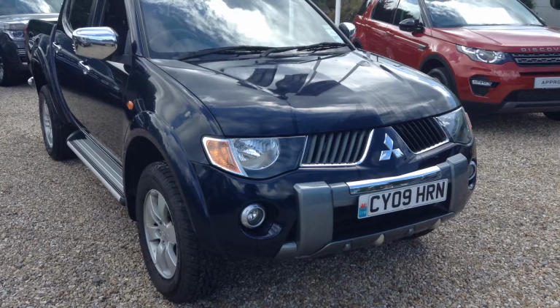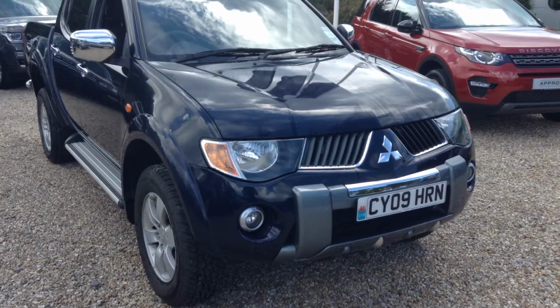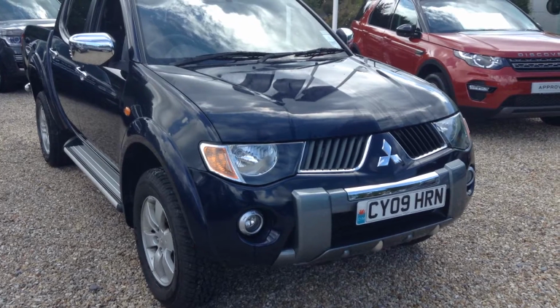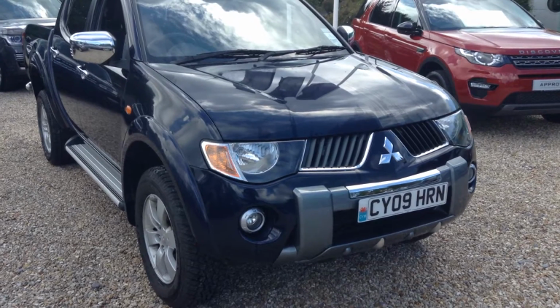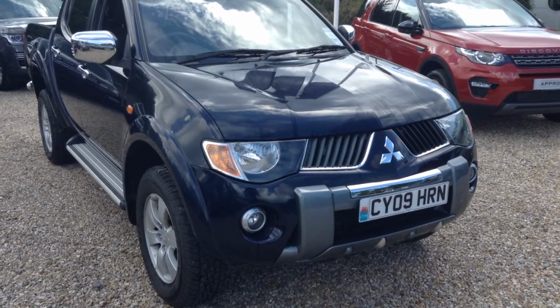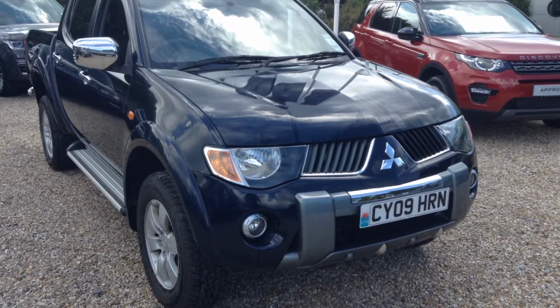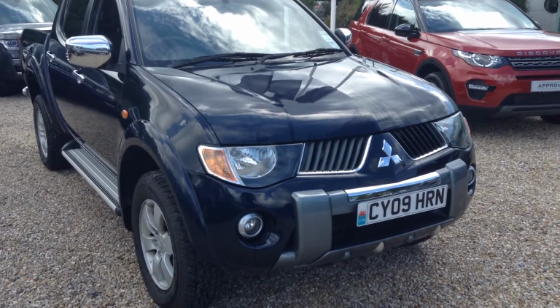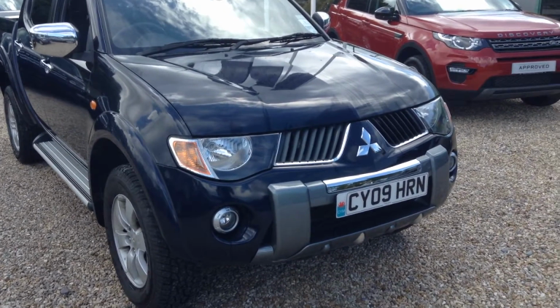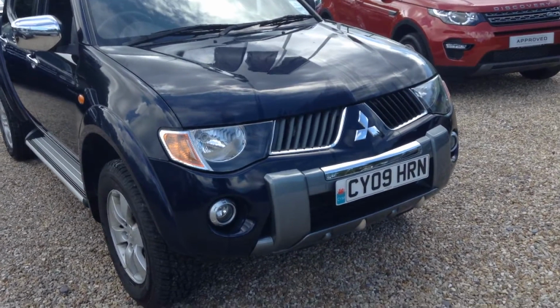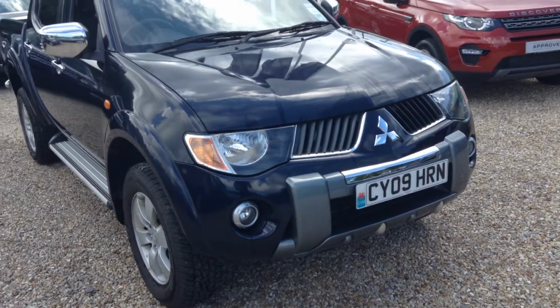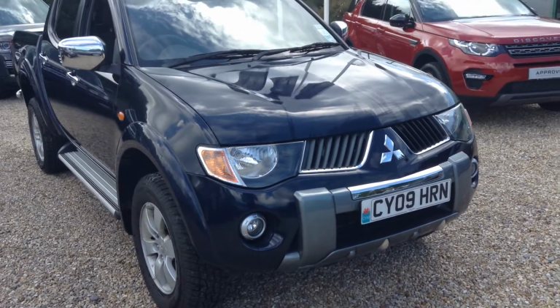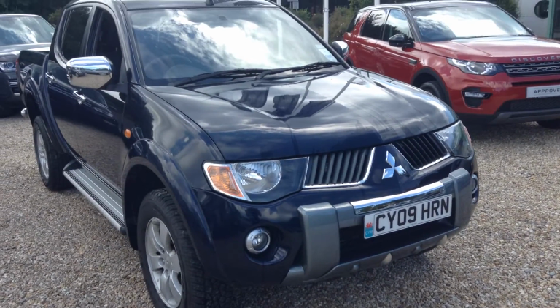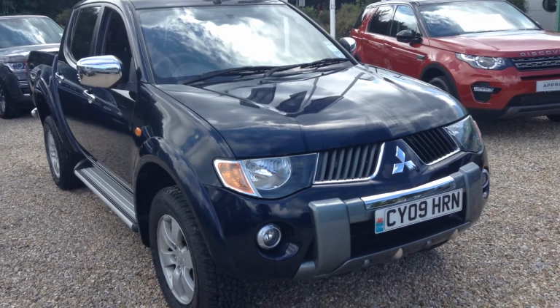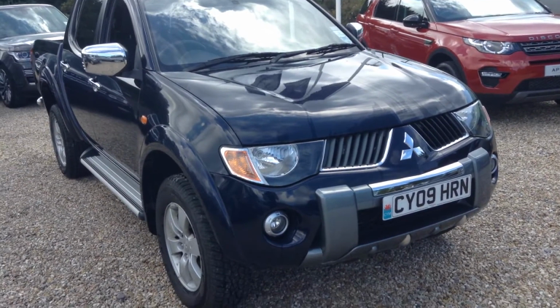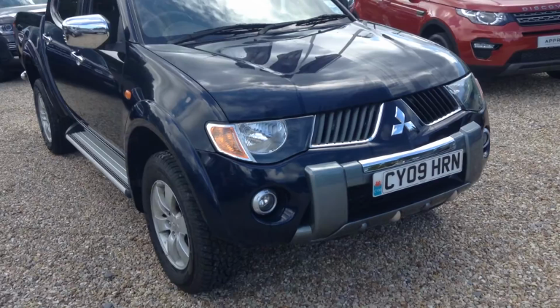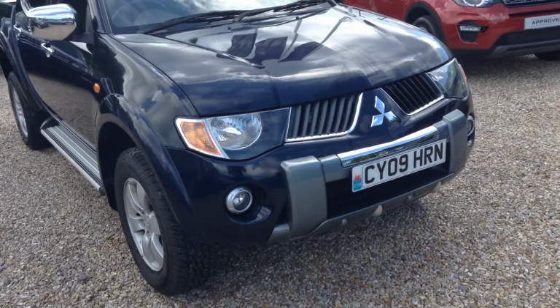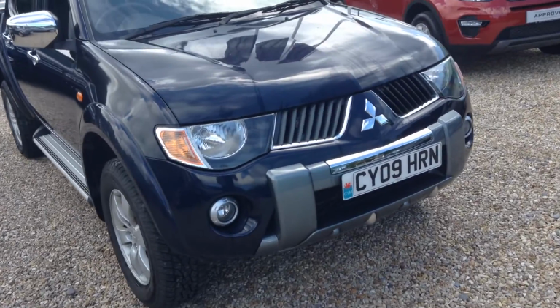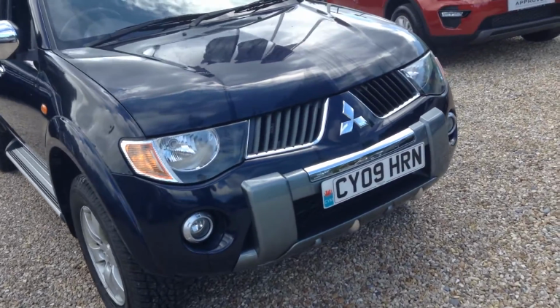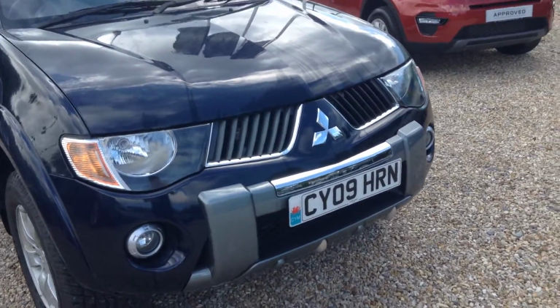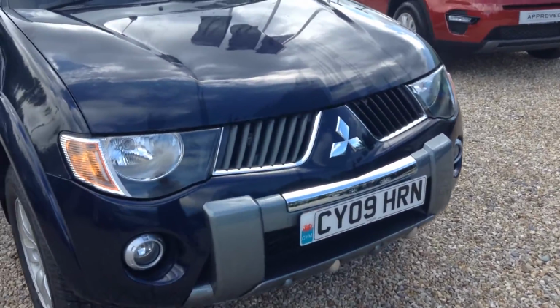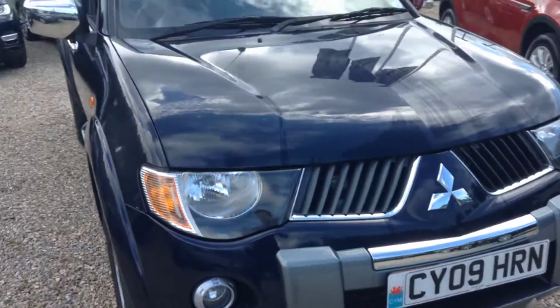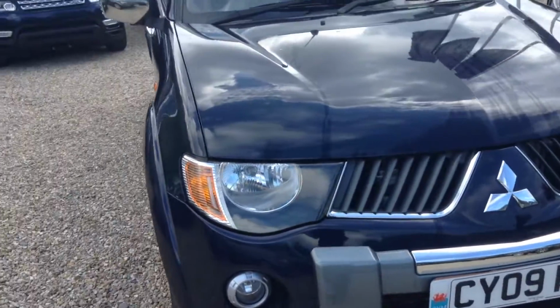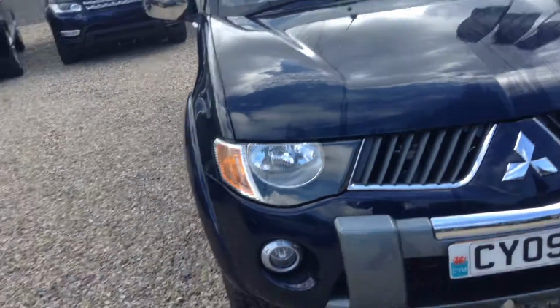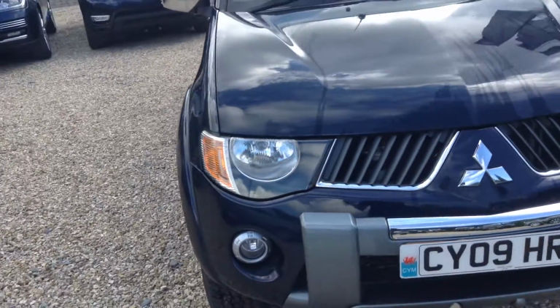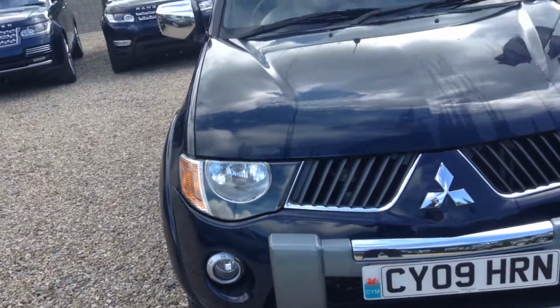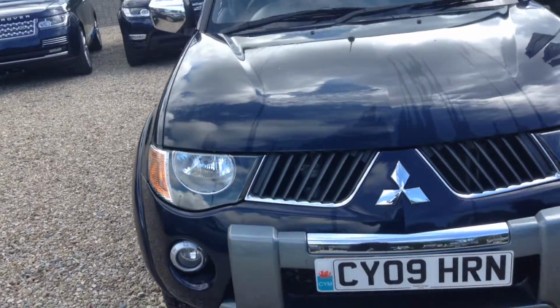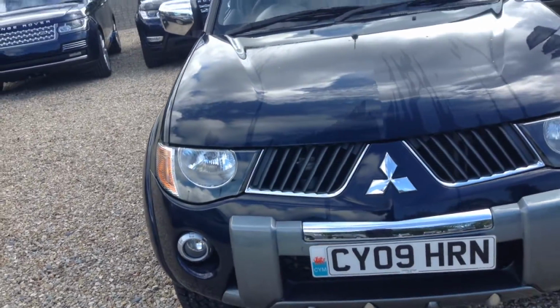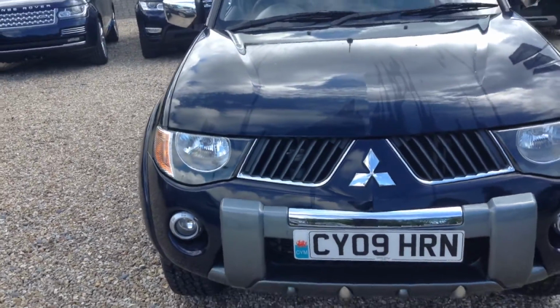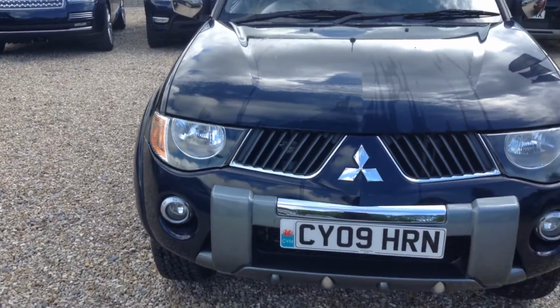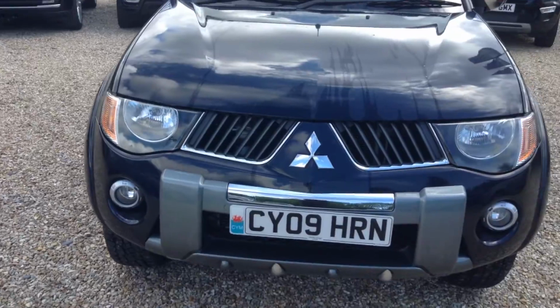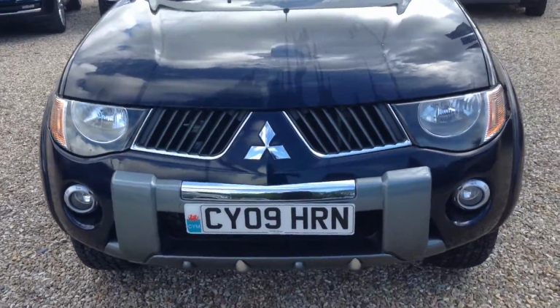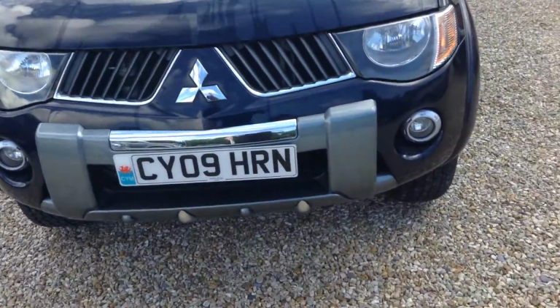Hello, it's Andrew here at Colwell Land Rover. Today we have a Mitsubishi L200 Warrior DC, registered on the 29th of June 2009.